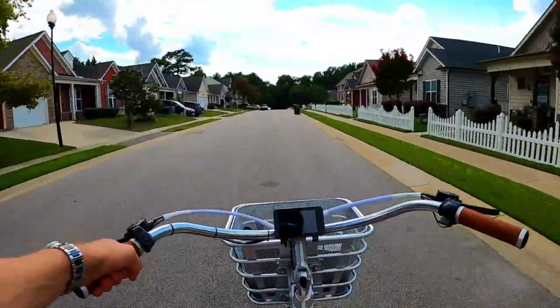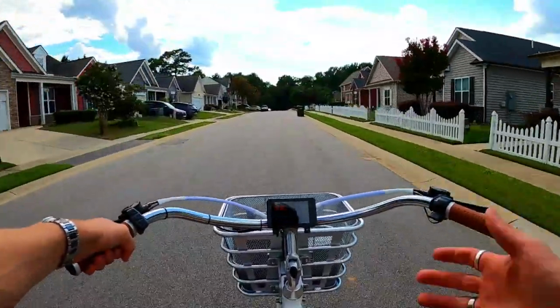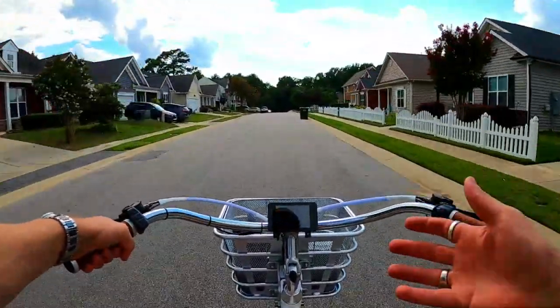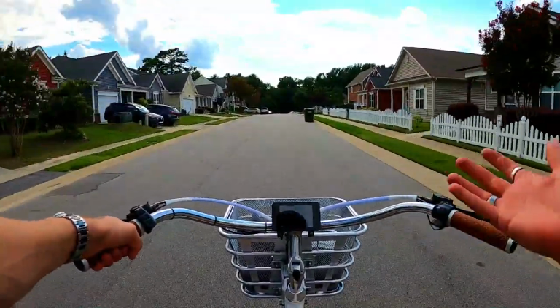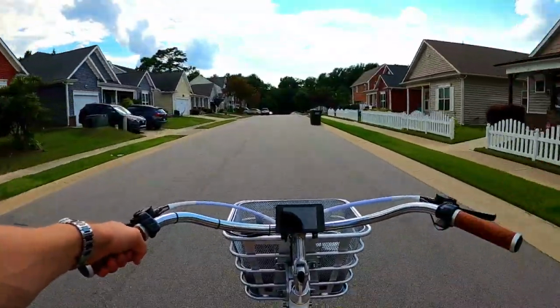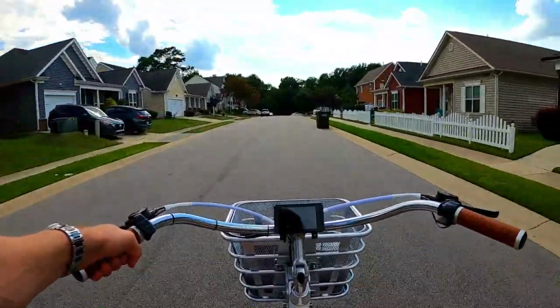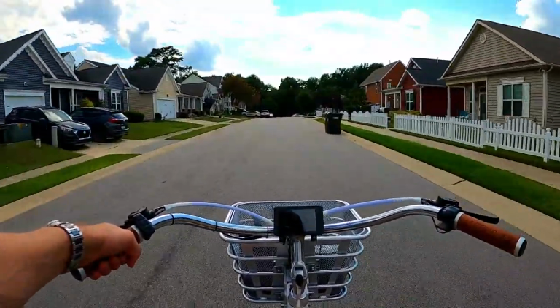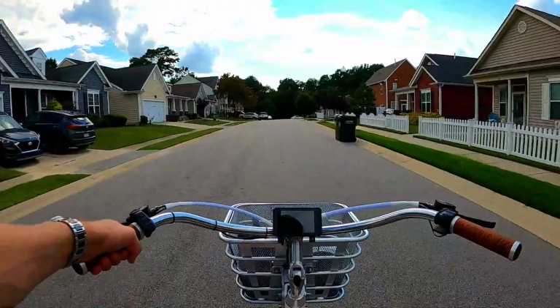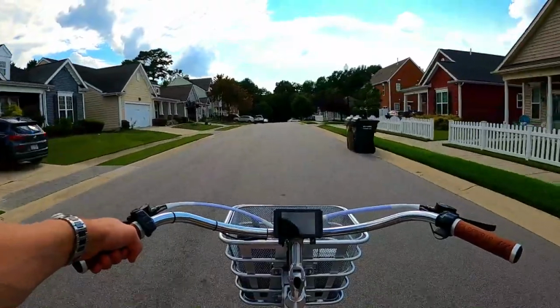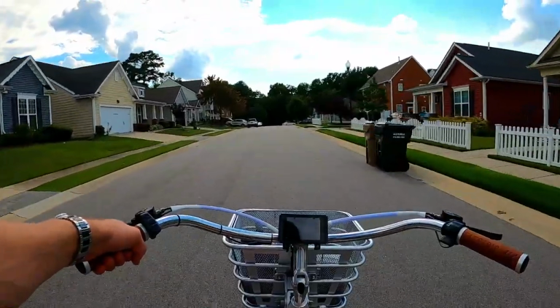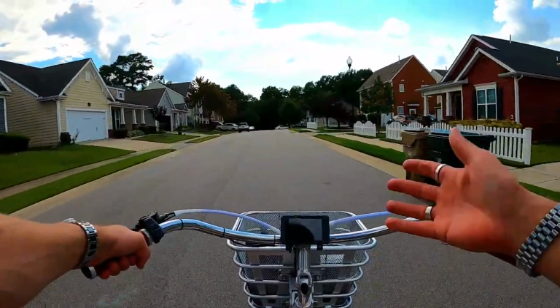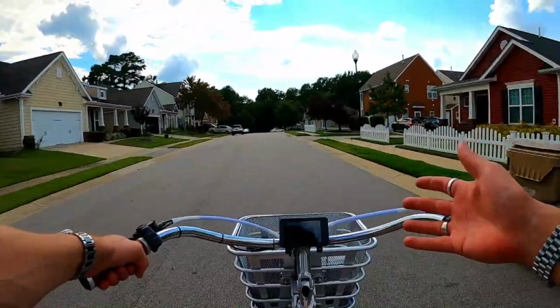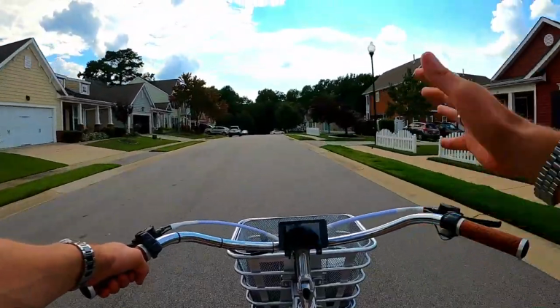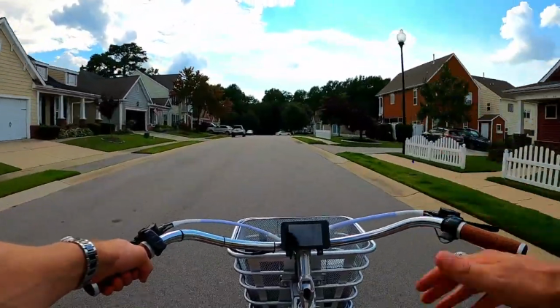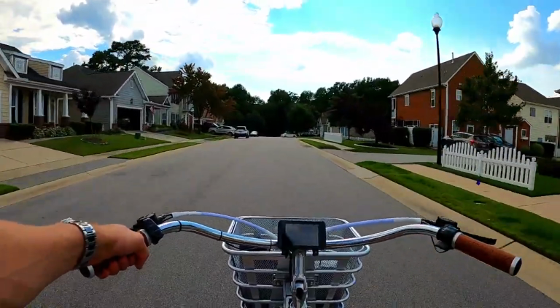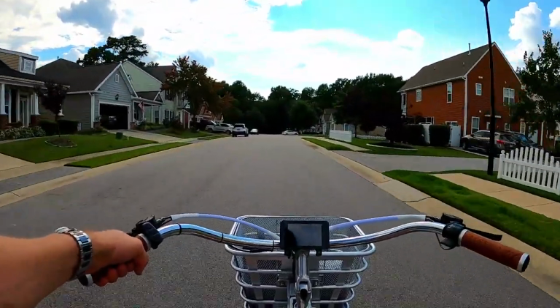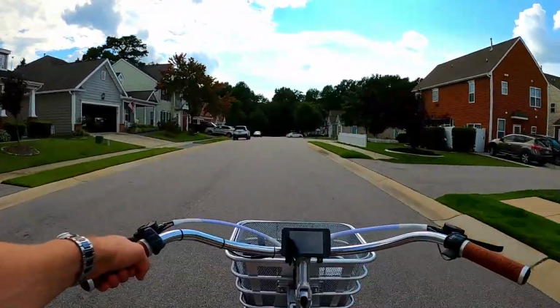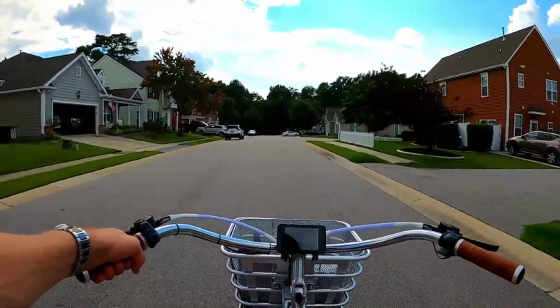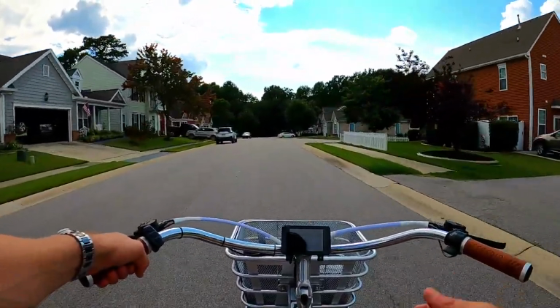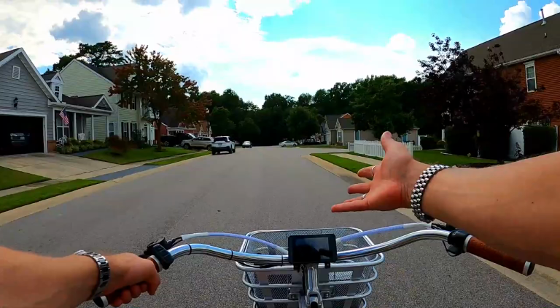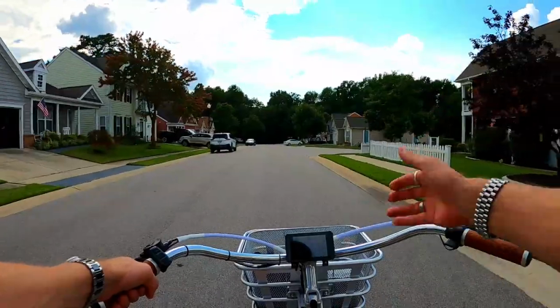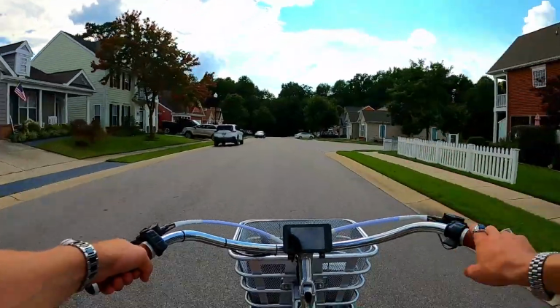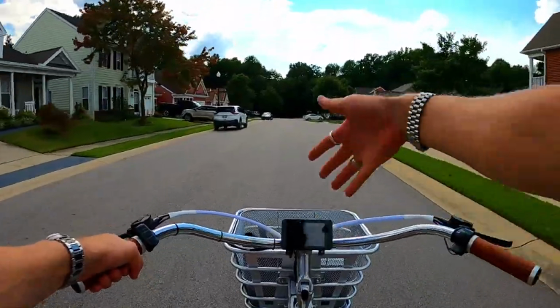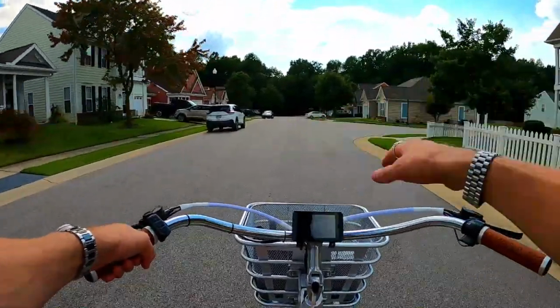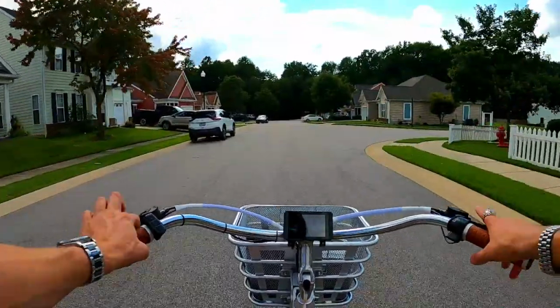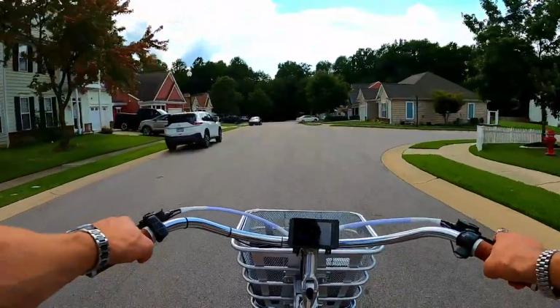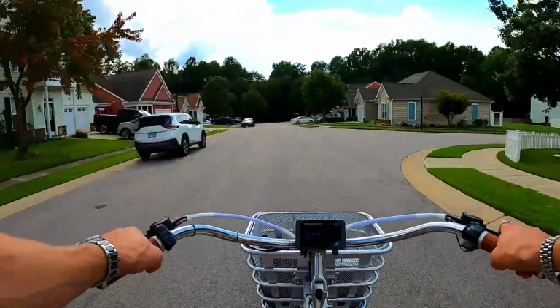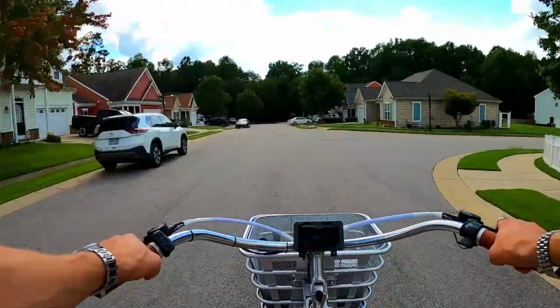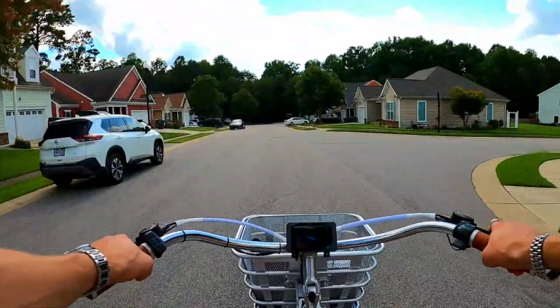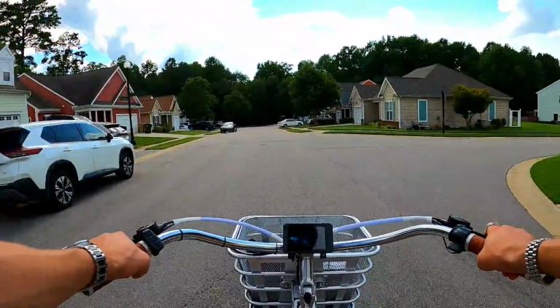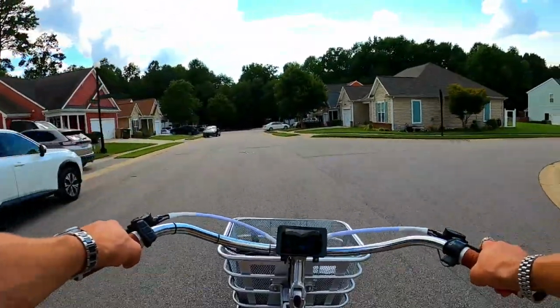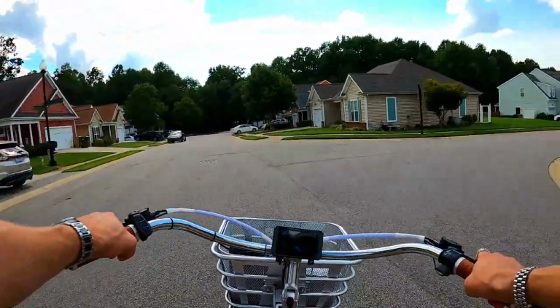It is great — I really enjoy riding it. It's really comfortable even without suspension as long as you keep it on the streets. The big basket is so convenient; you can see I've got my shirt and everything in there.